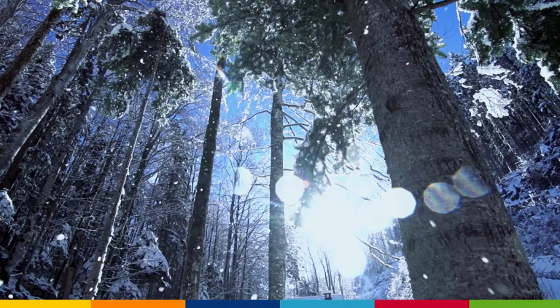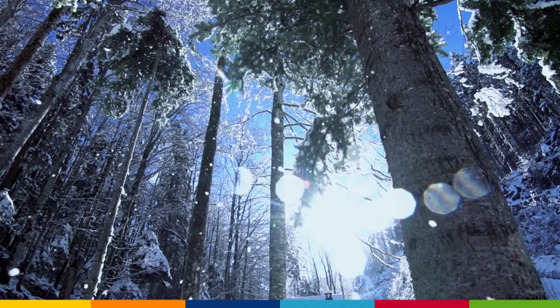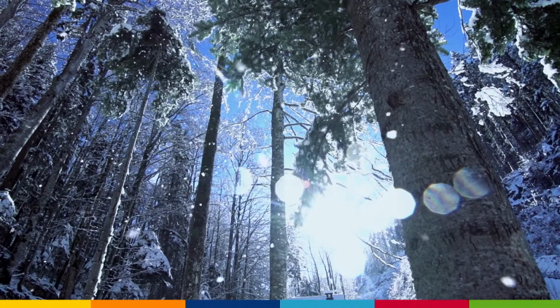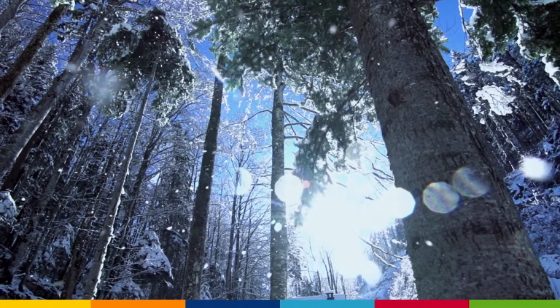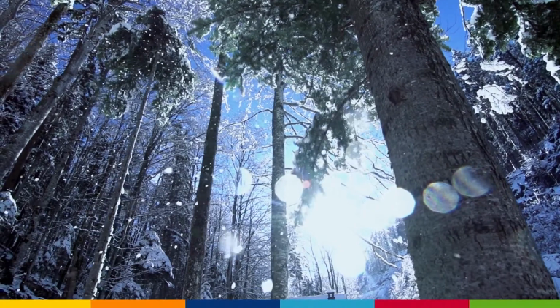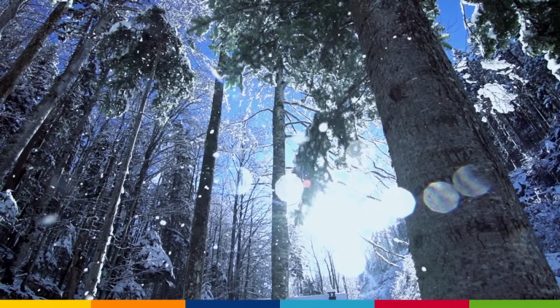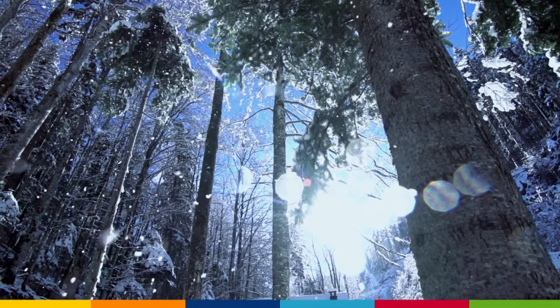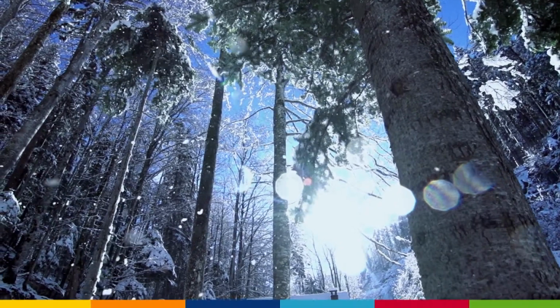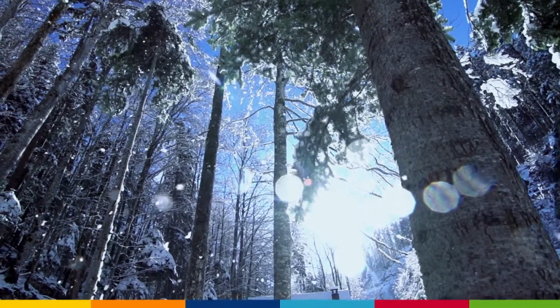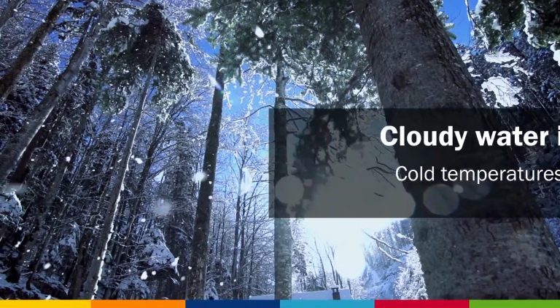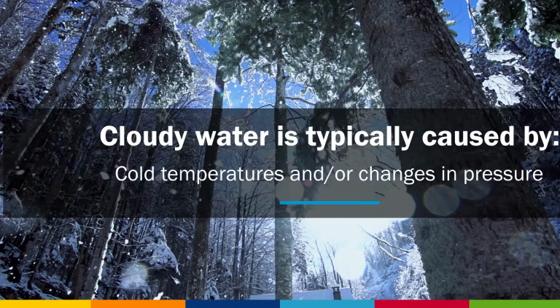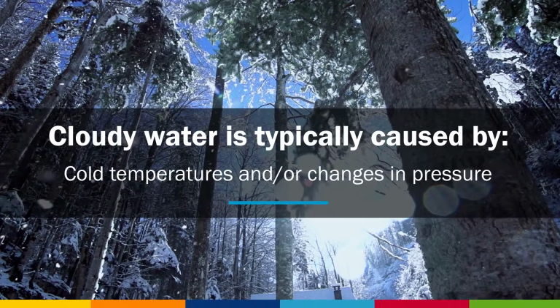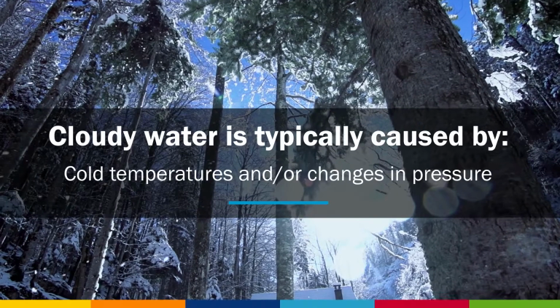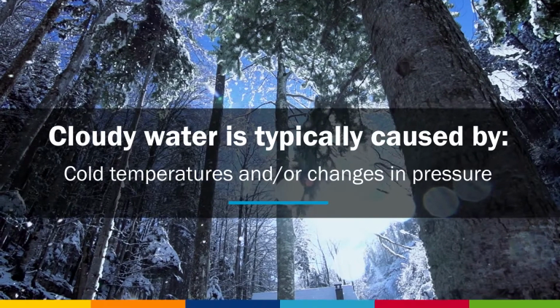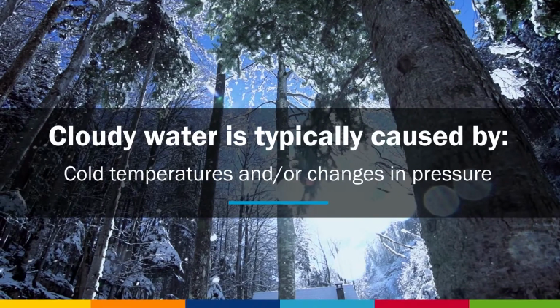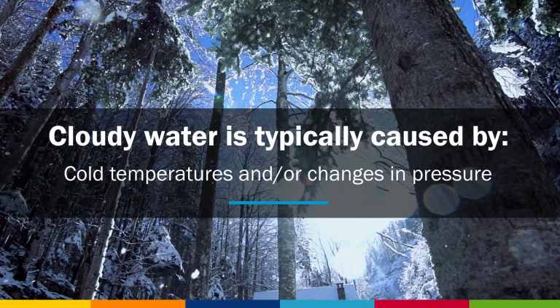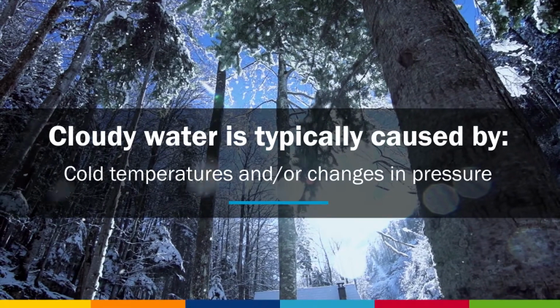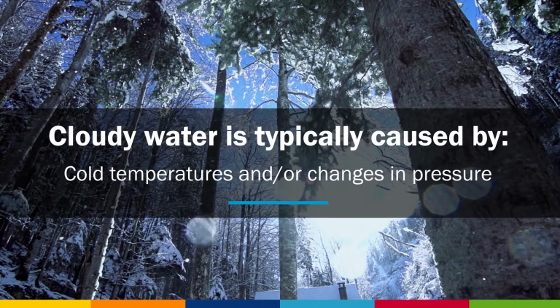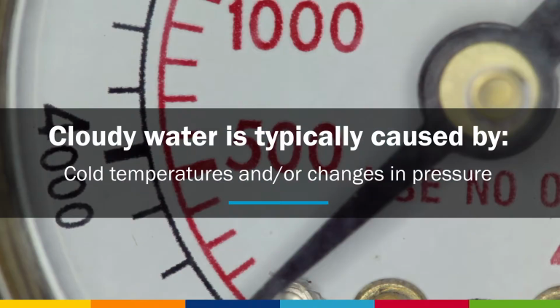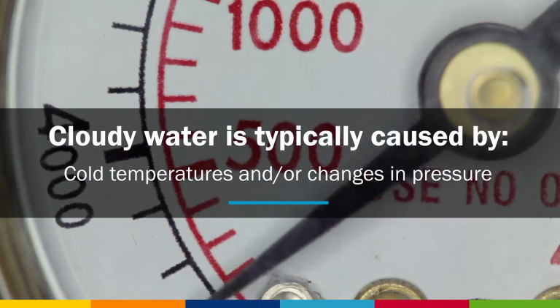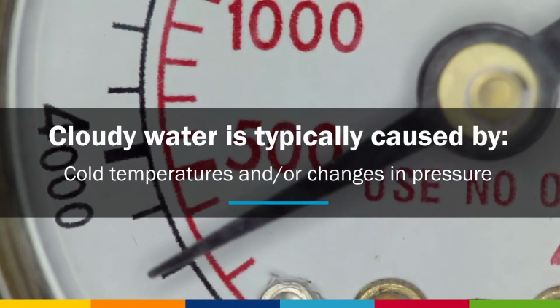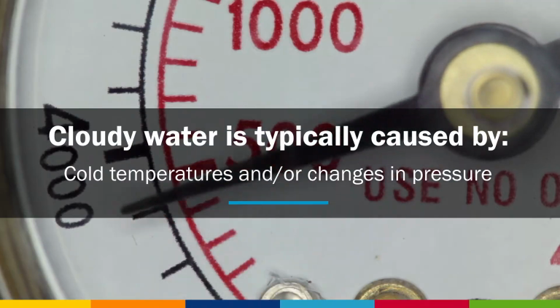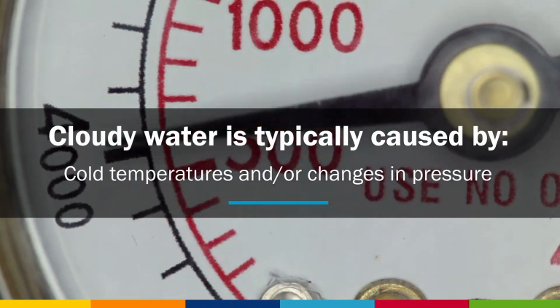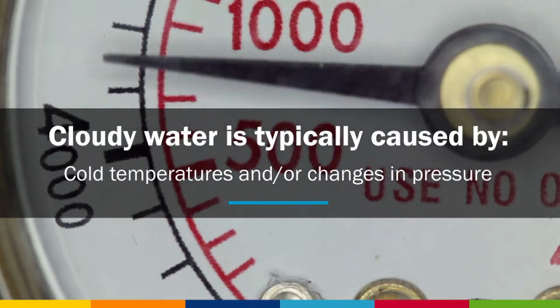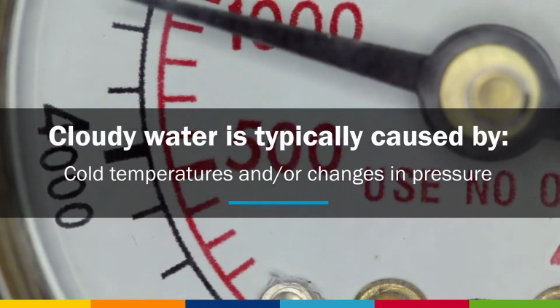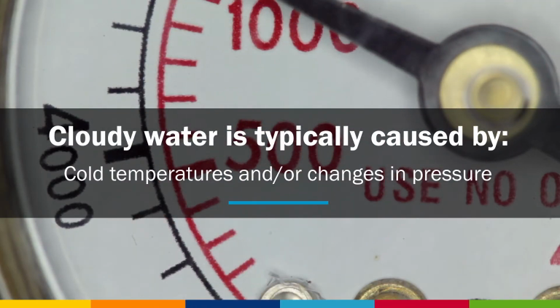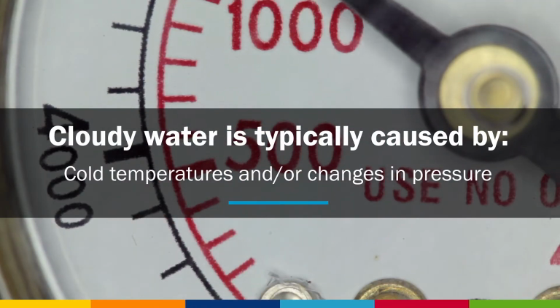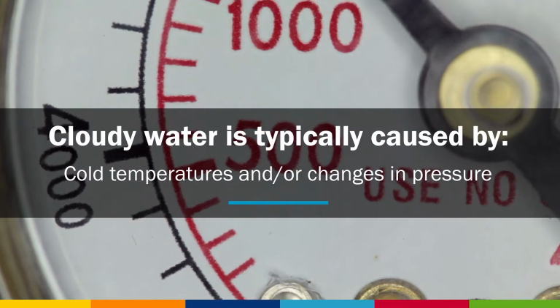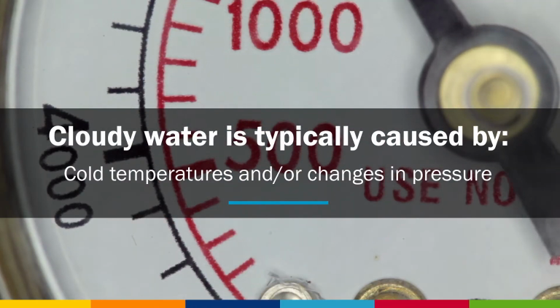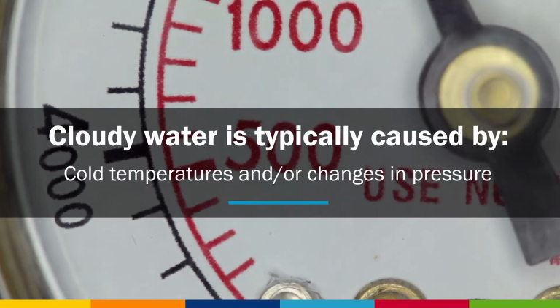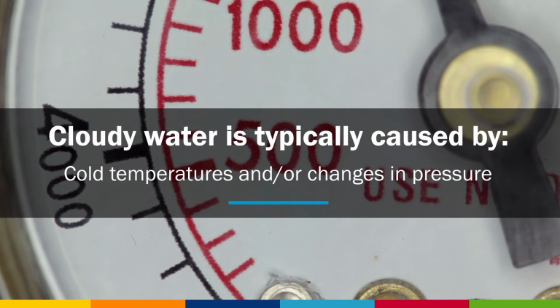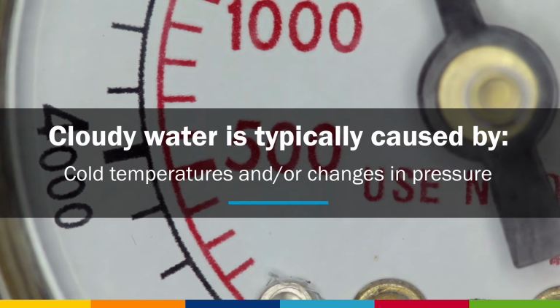This happens often during colder months because cold water holds more air than warm water. However, changes in pressure can cause cloudy water at any time.